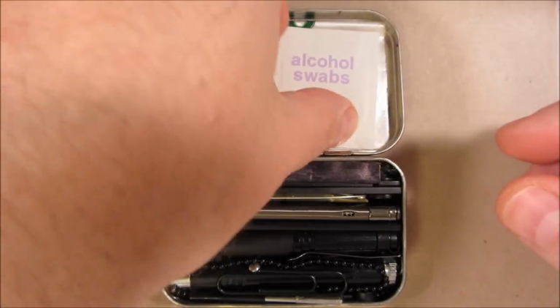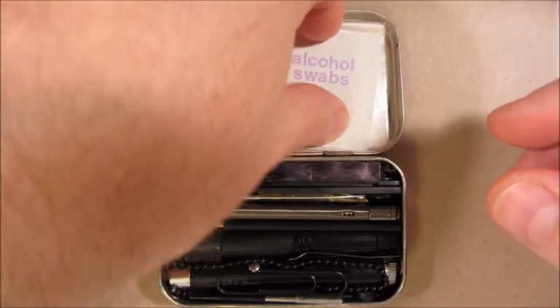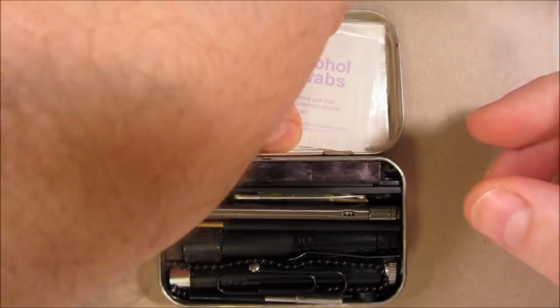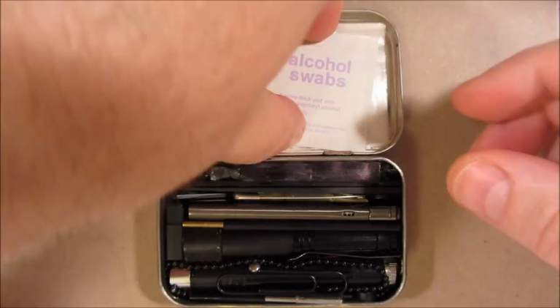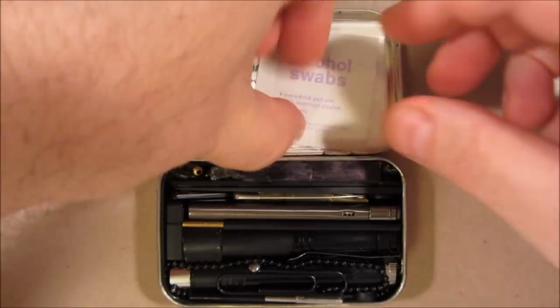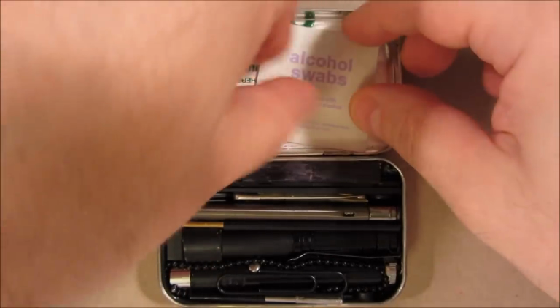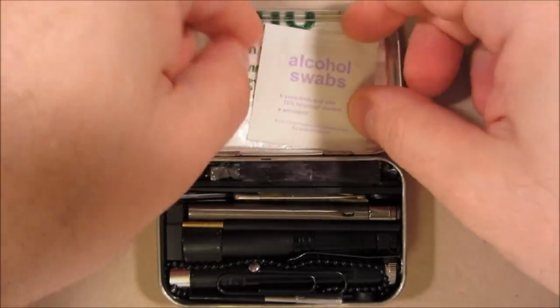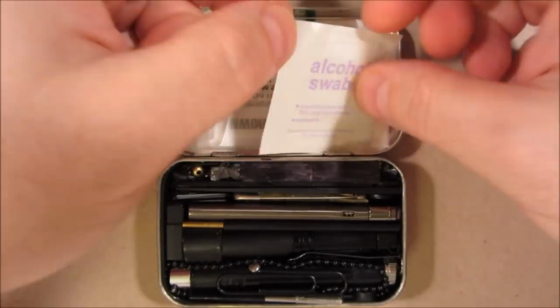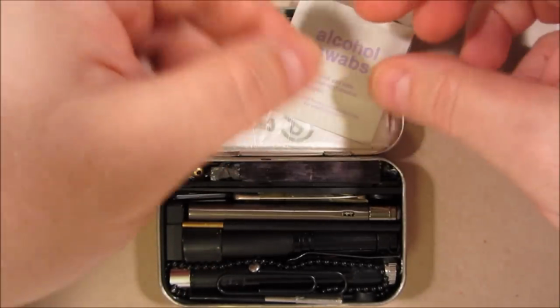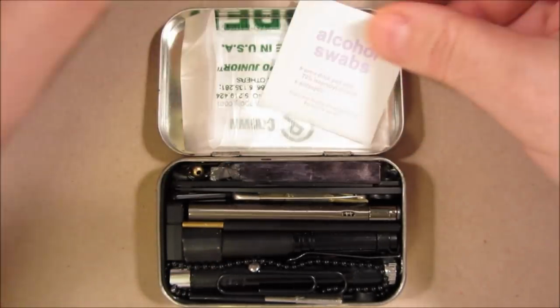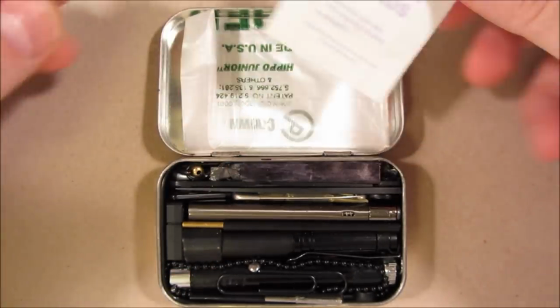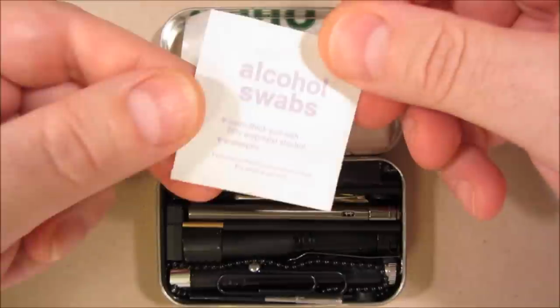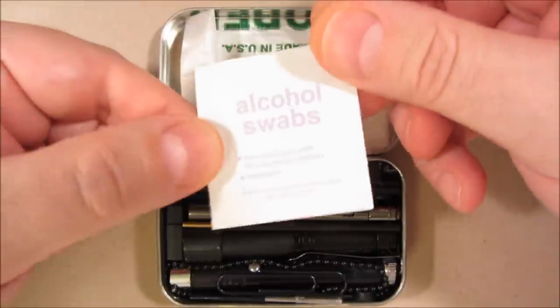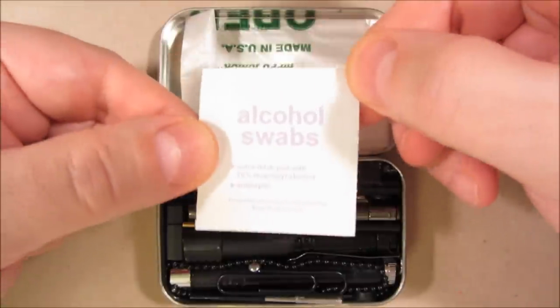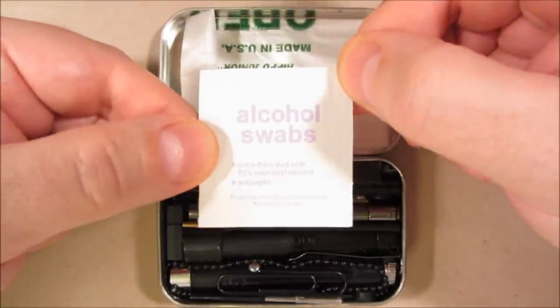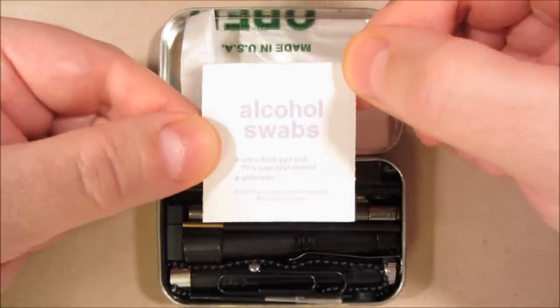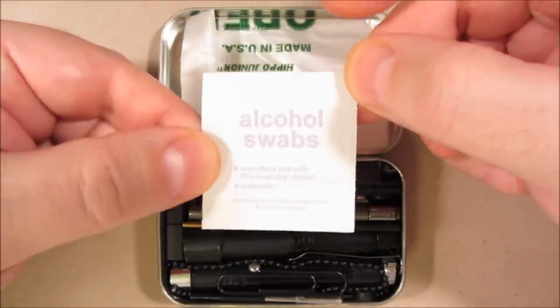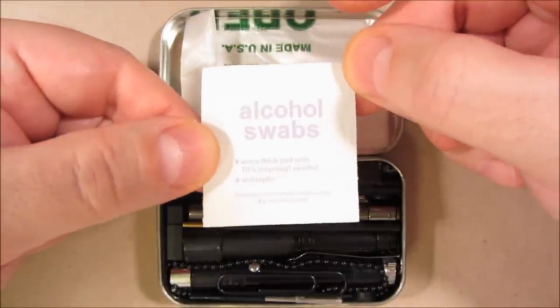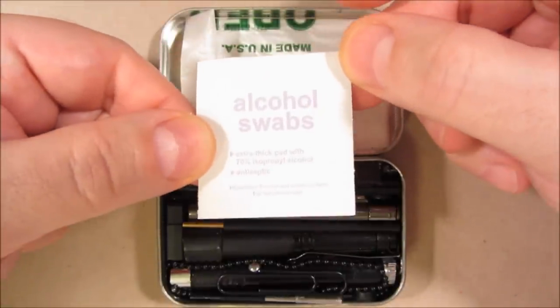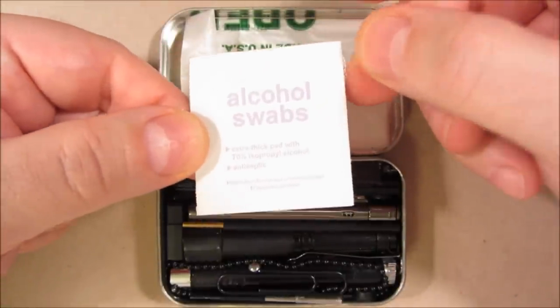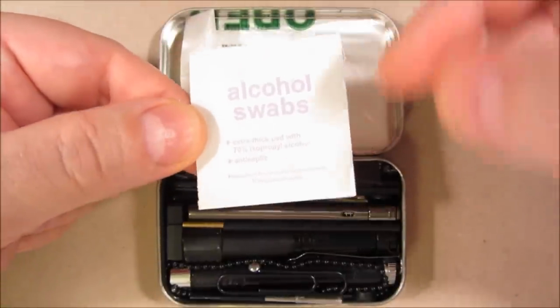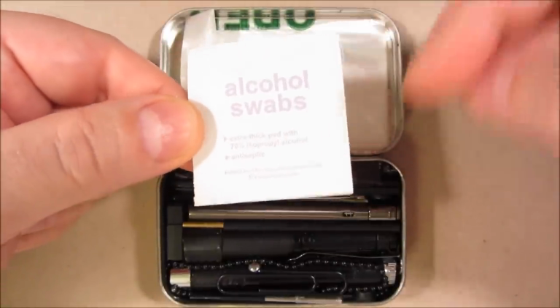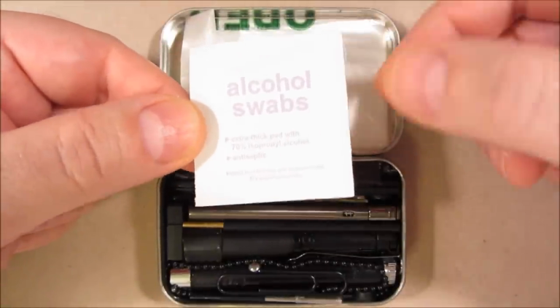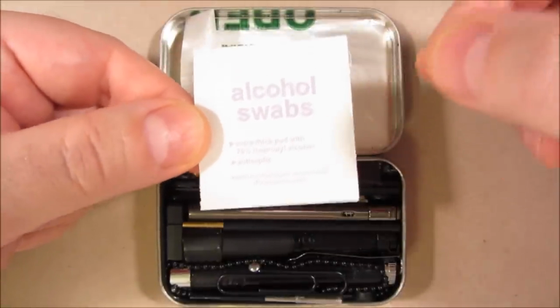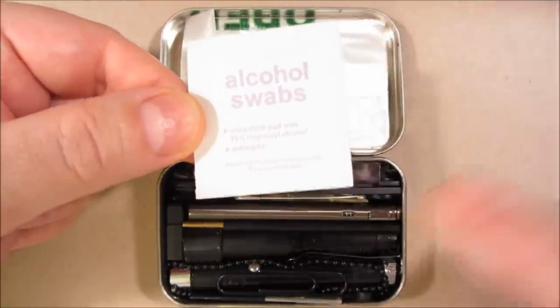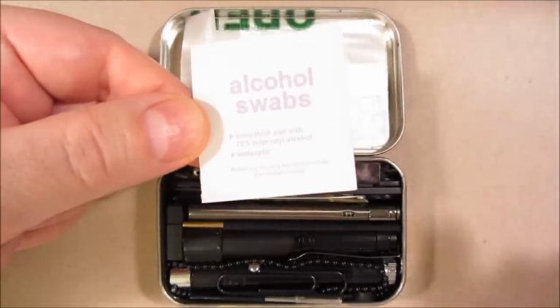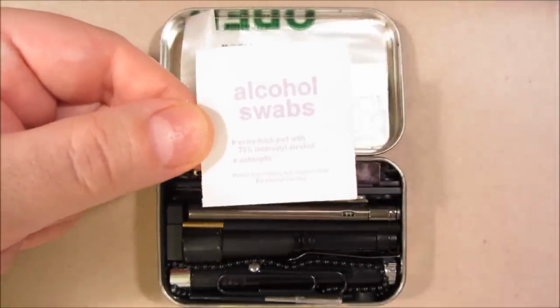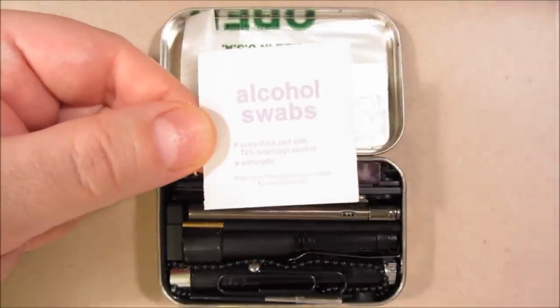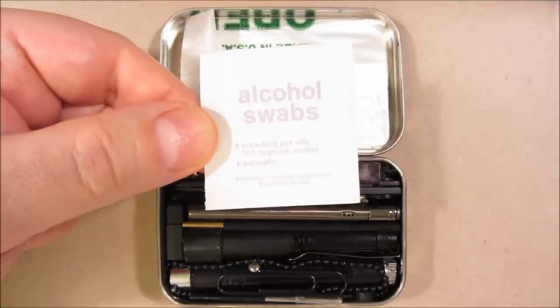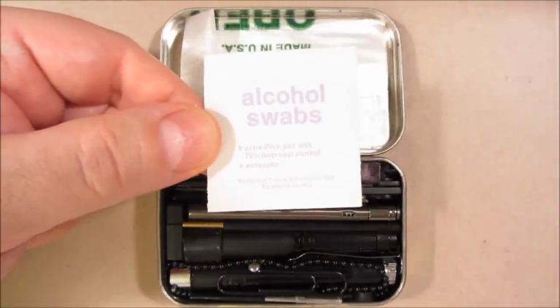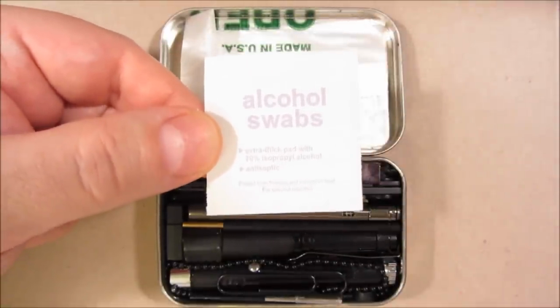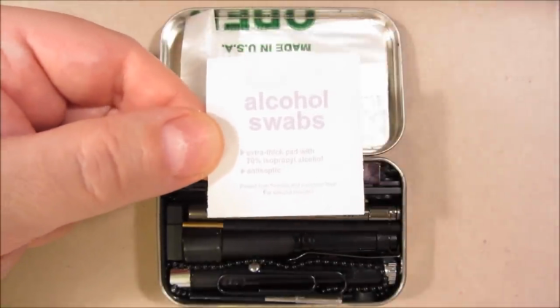Here's an alcohol swab, good for cleaning surfaces that you want to apply tape or a sticker to. It can also obscure fingerprints if you get them on some surface.